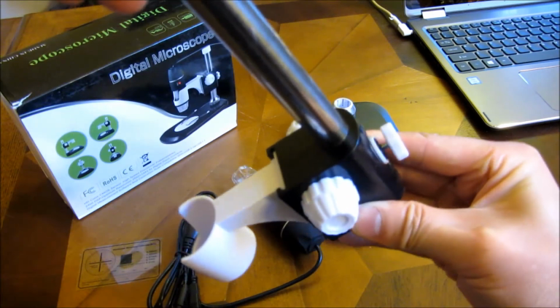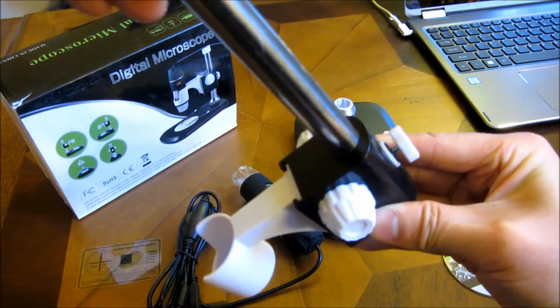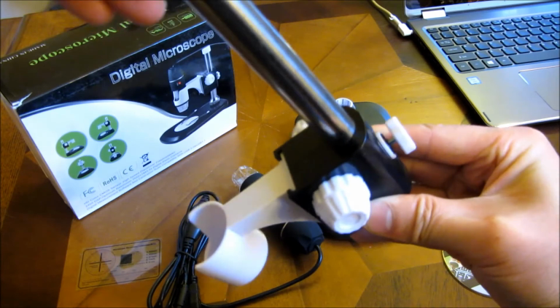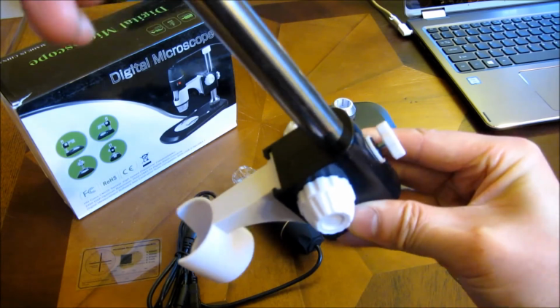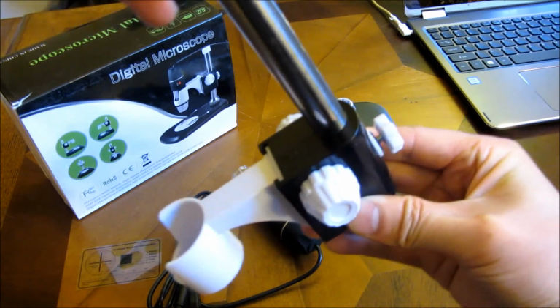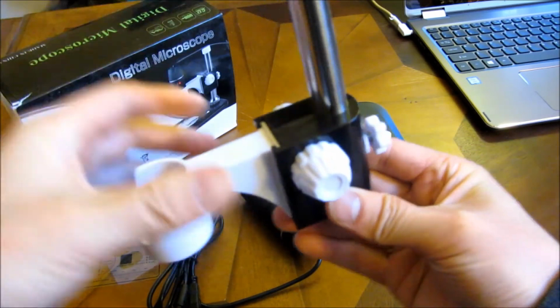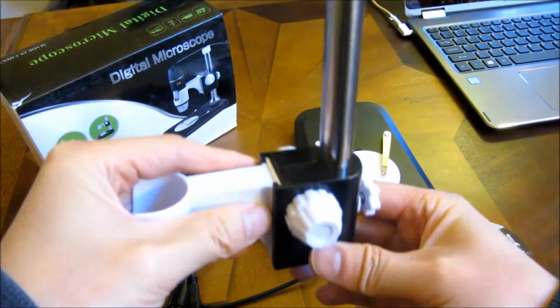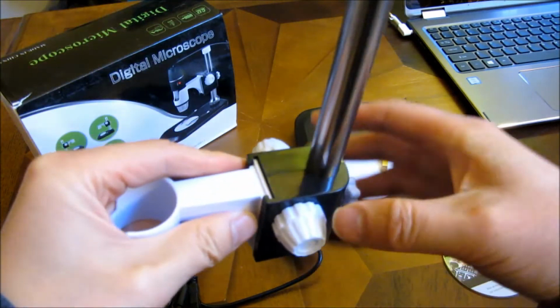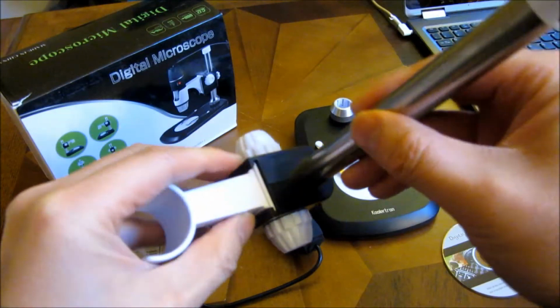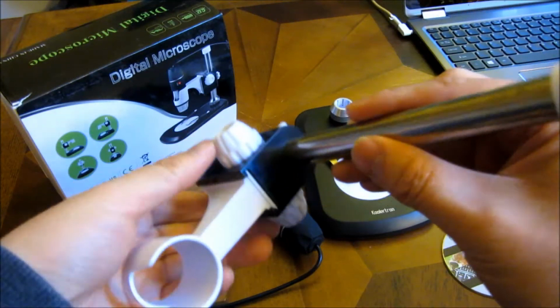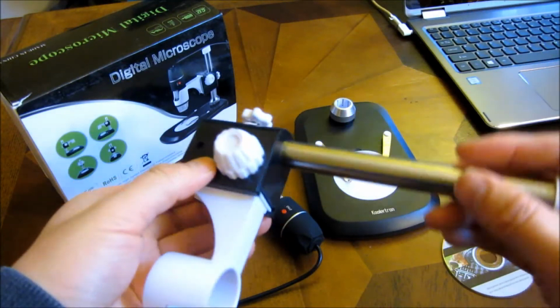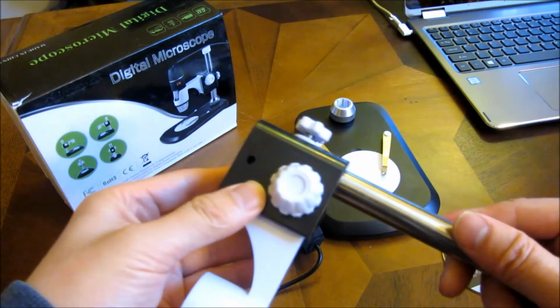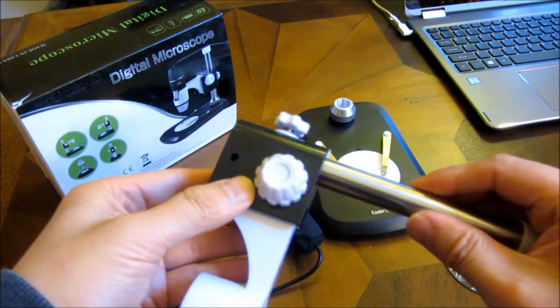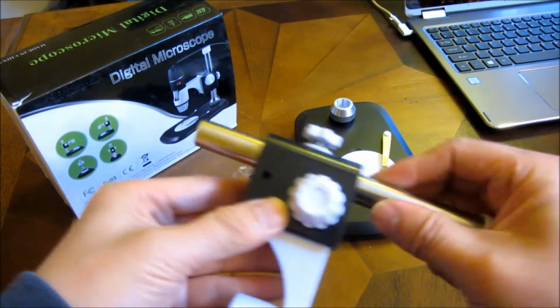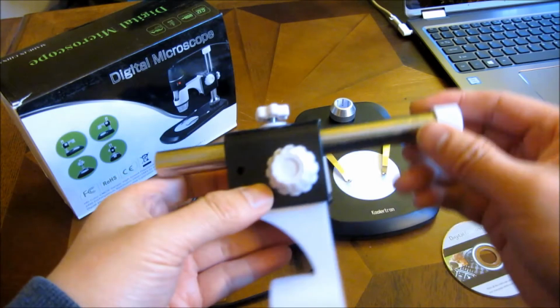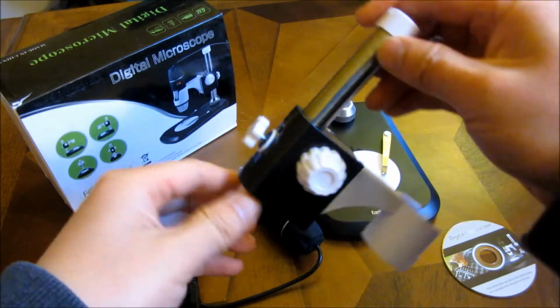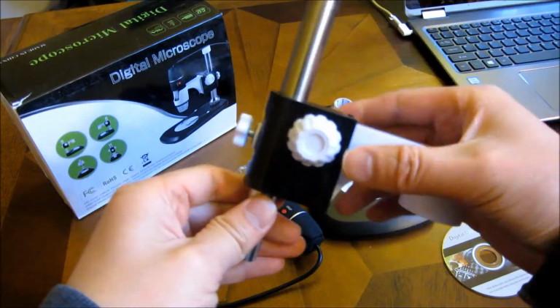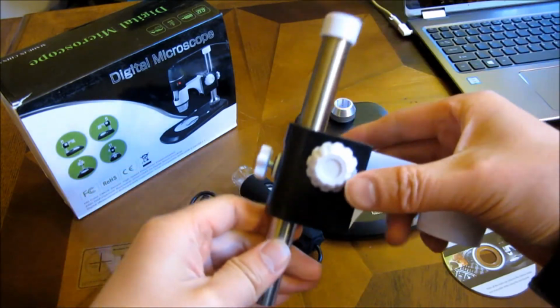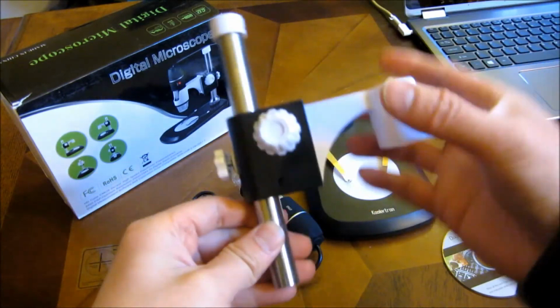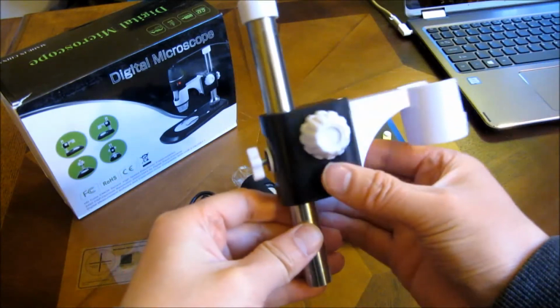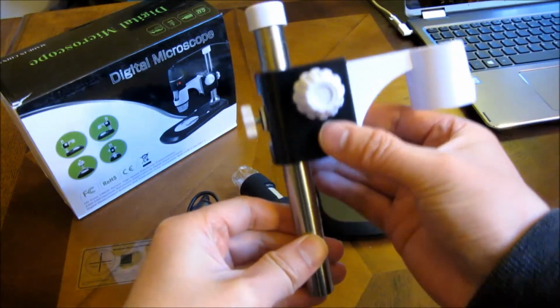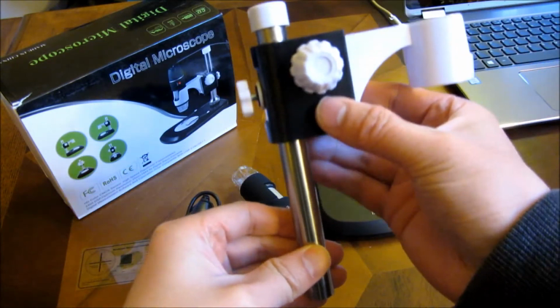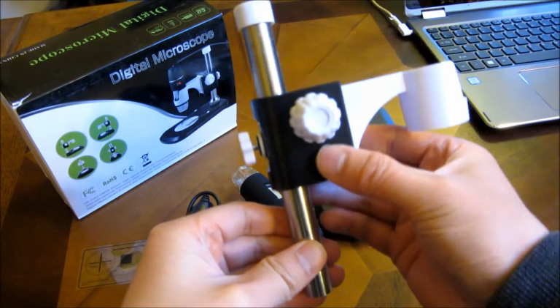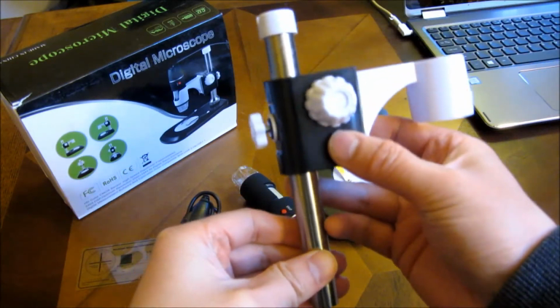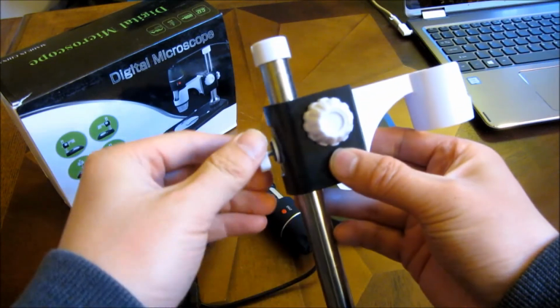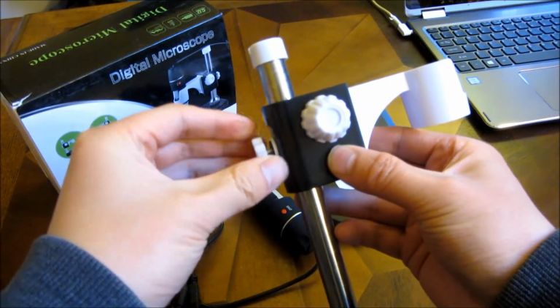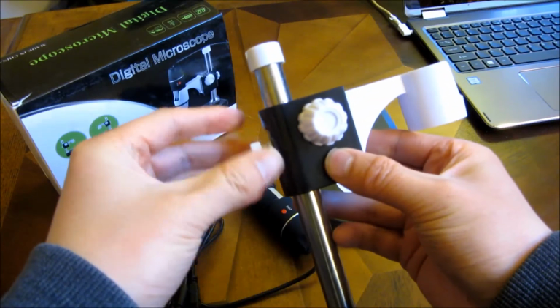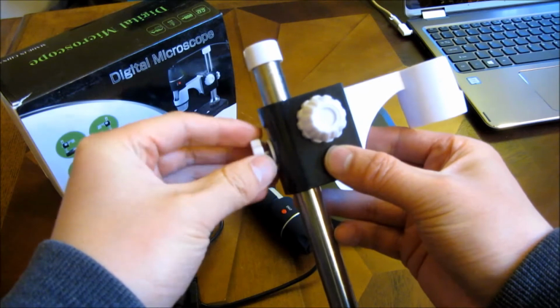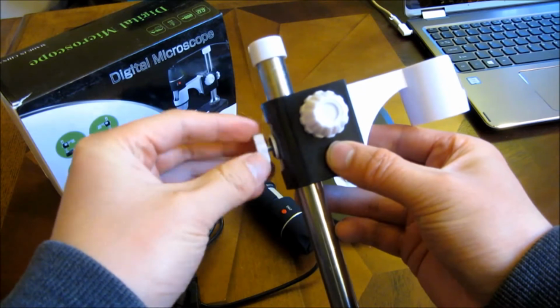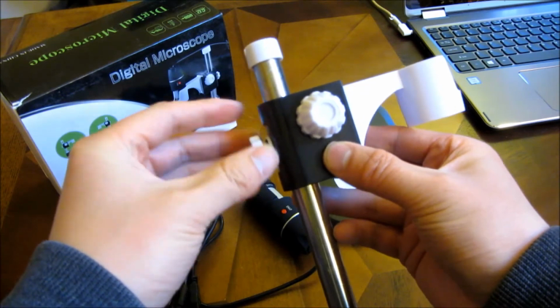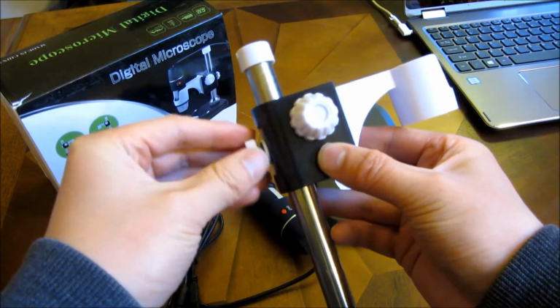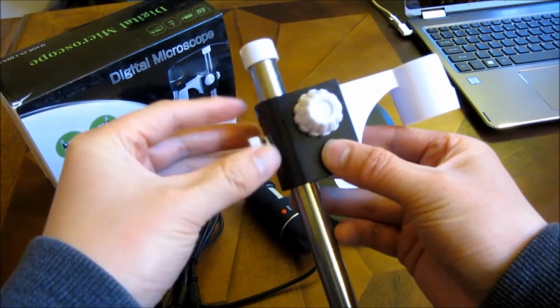So let me go ahead and slip that in. As you can see, I can slip it in now. You can control the vertical axes and tighten it using this knob.